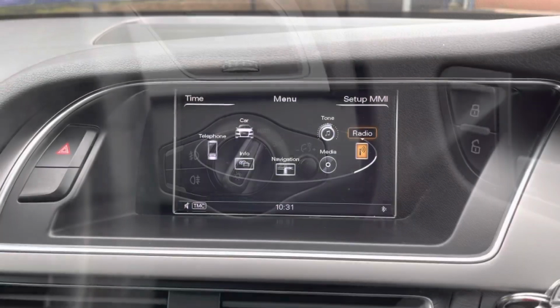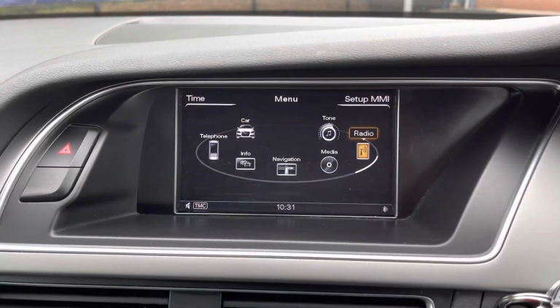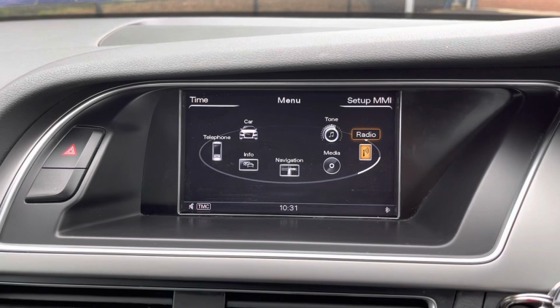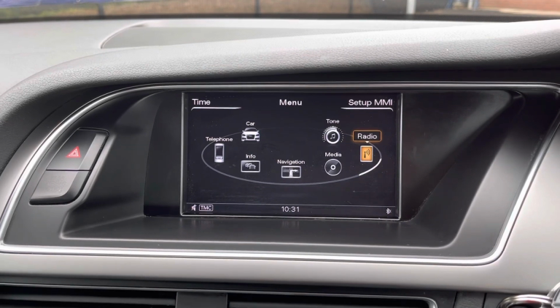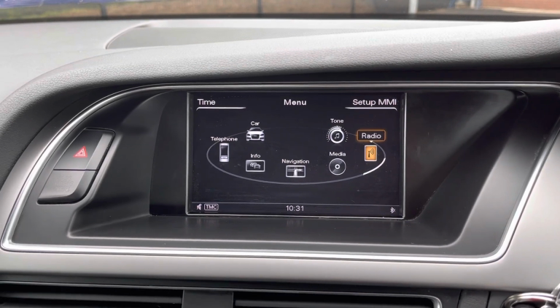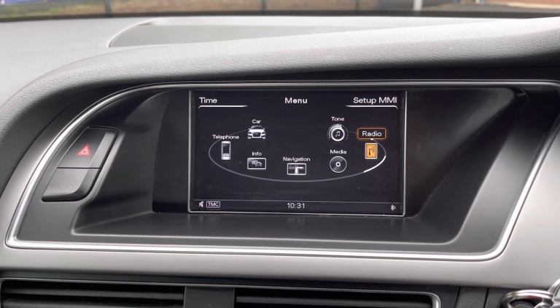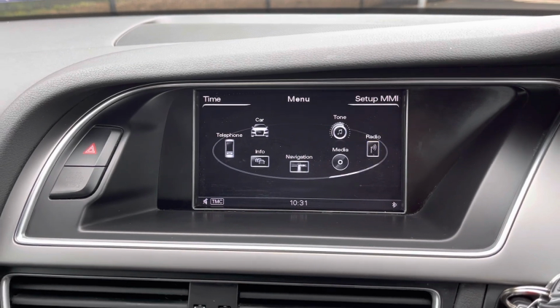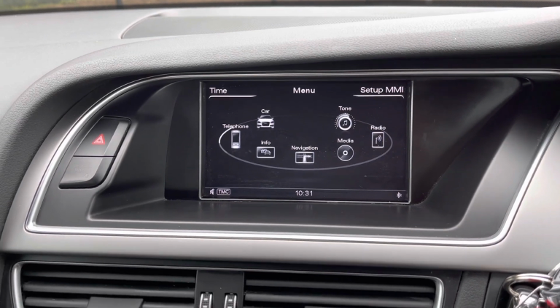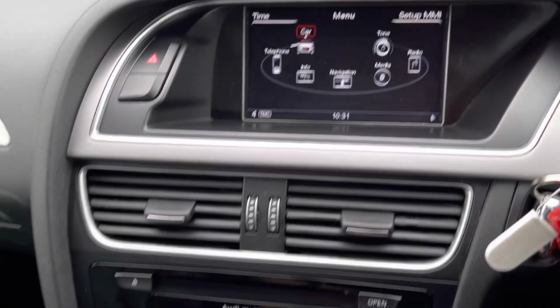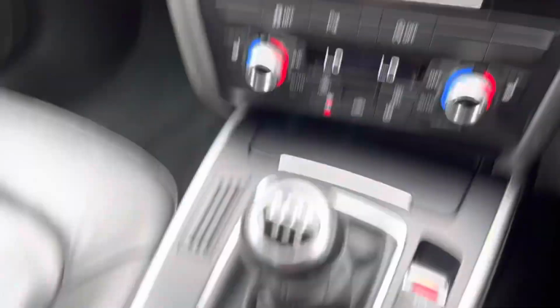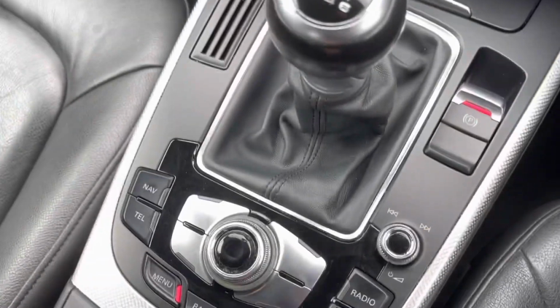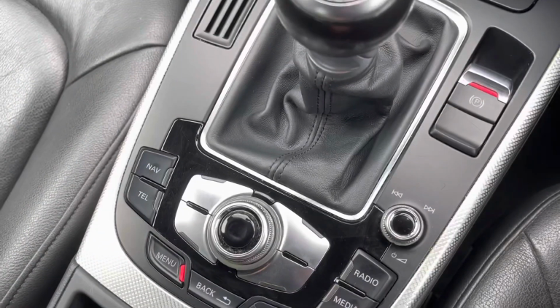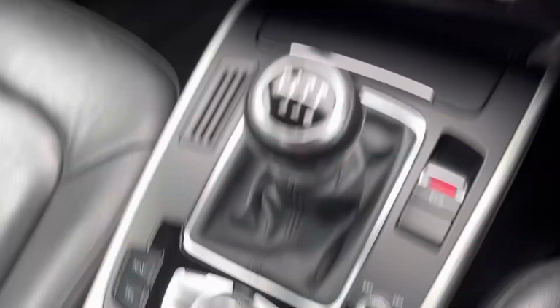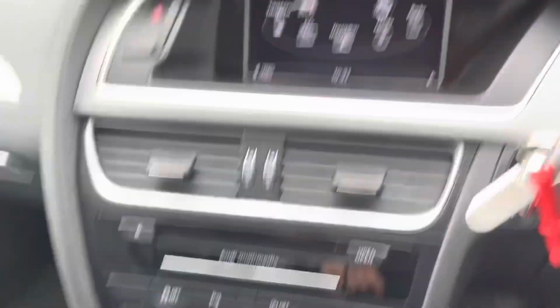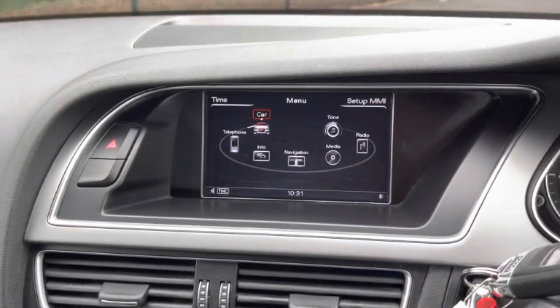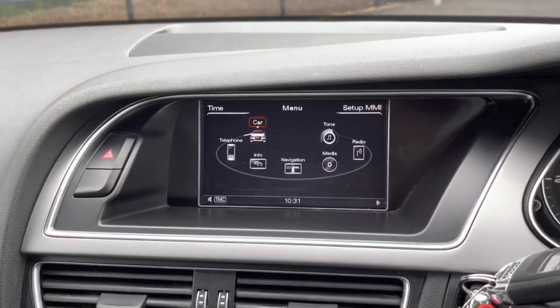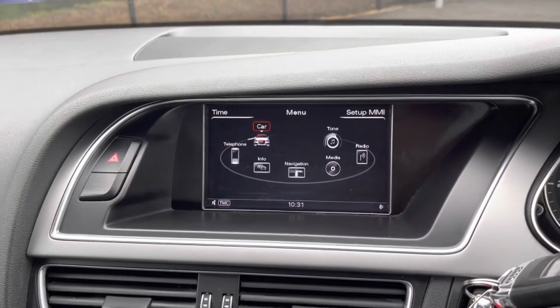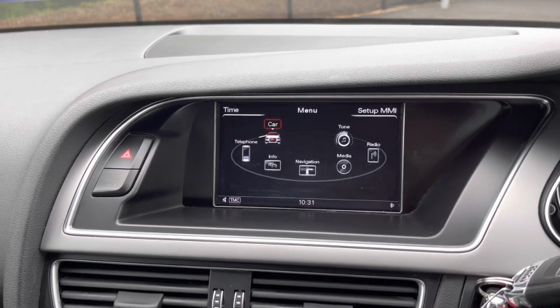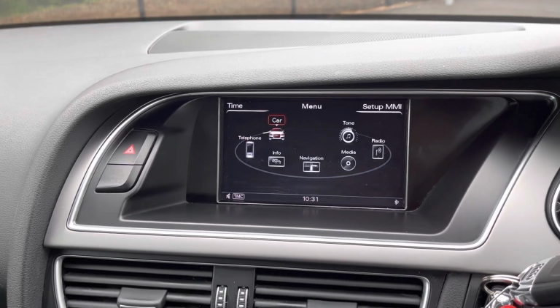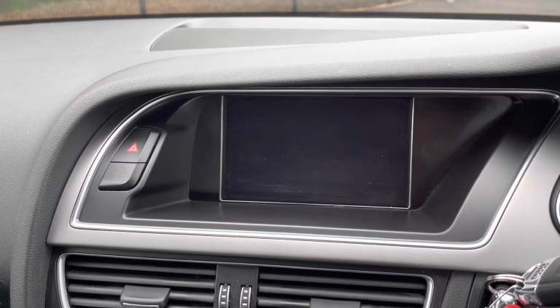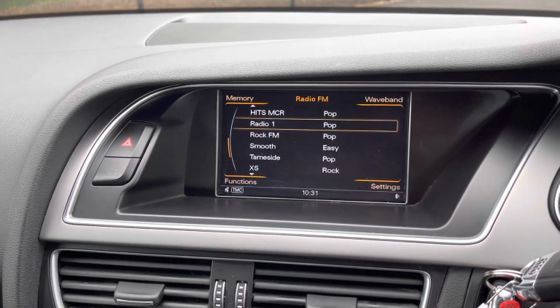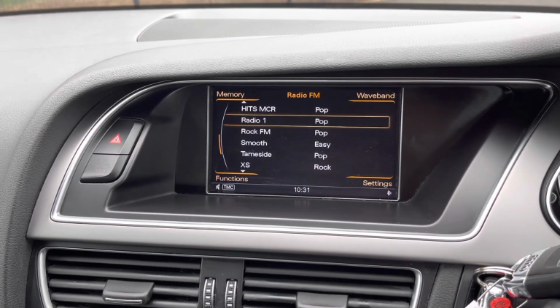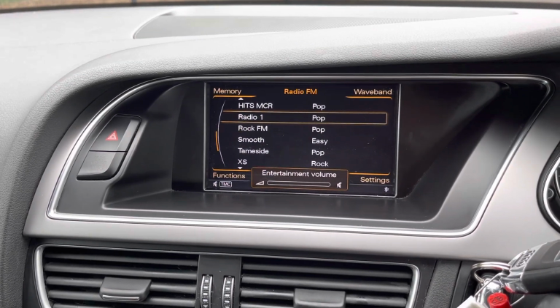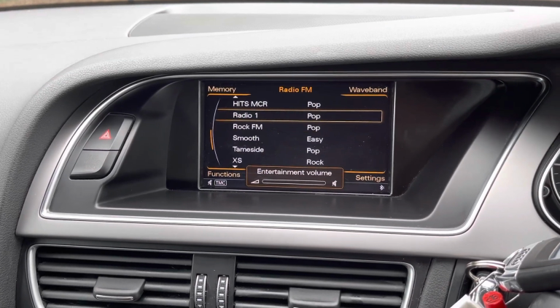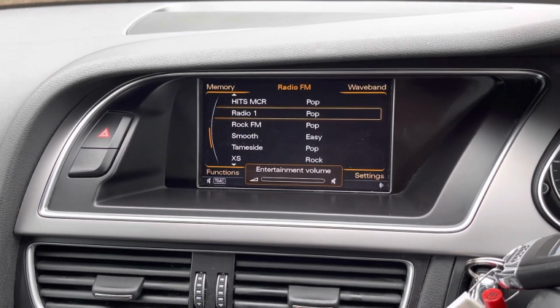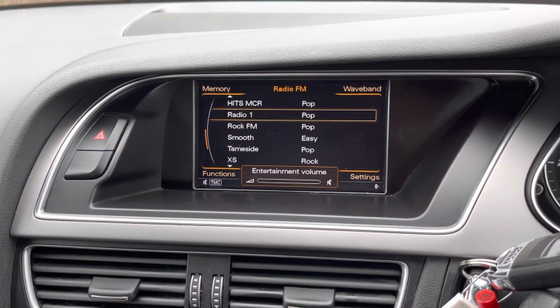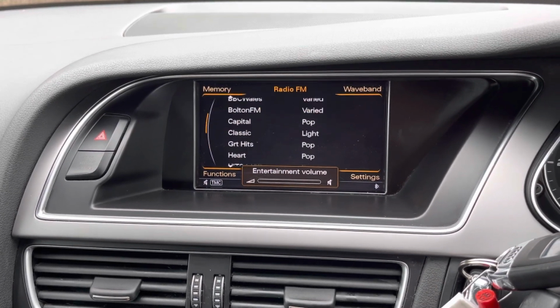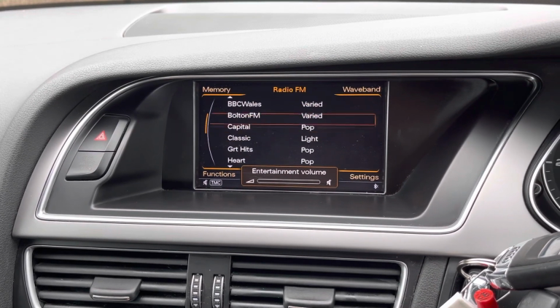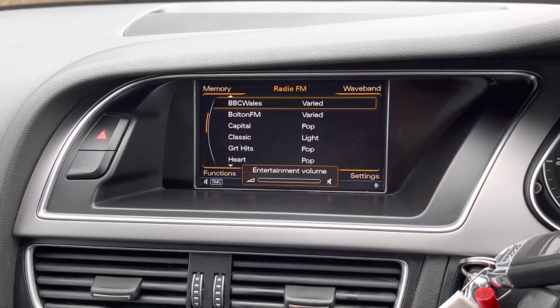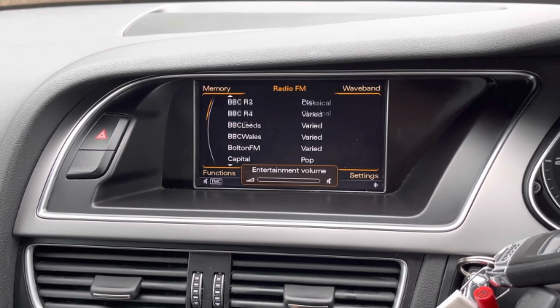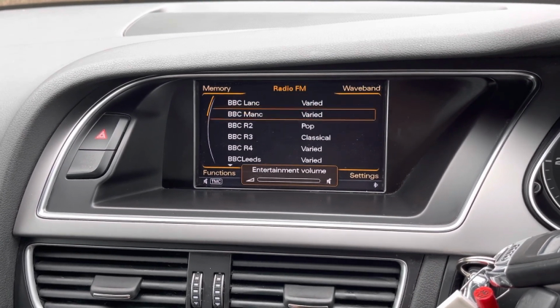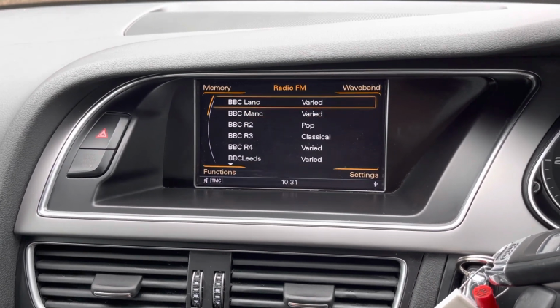Looking at the middle, the centre display is controlled by the buttons and scroller just below. Currently on the home page, going on to radio, you can use the scroller to flick through plenty of radio stations.